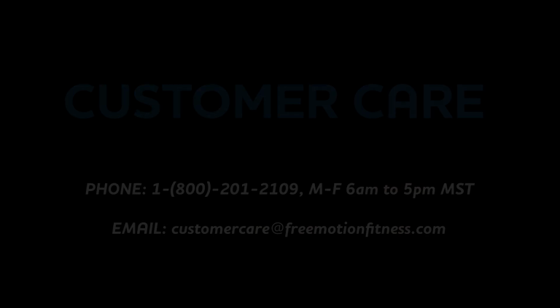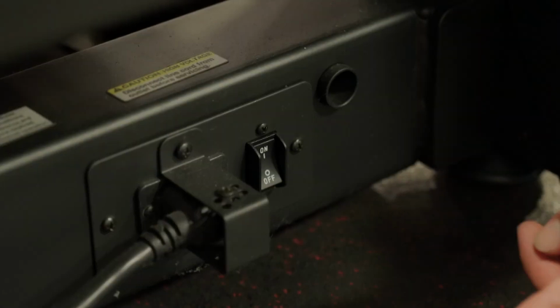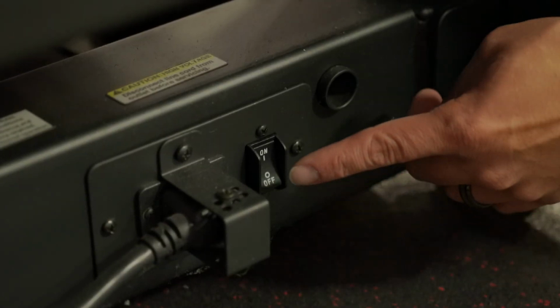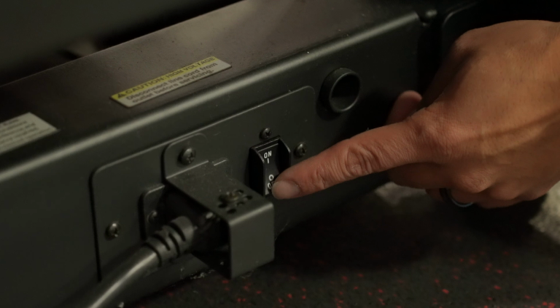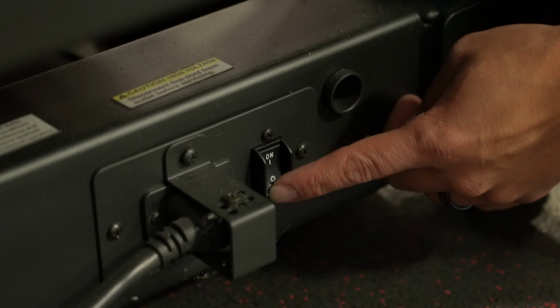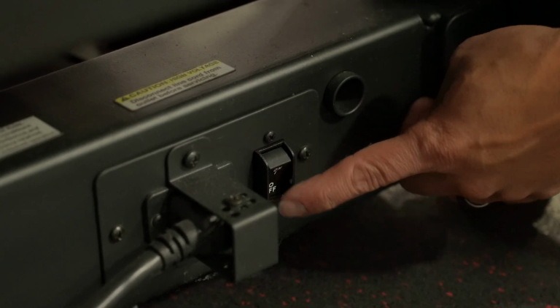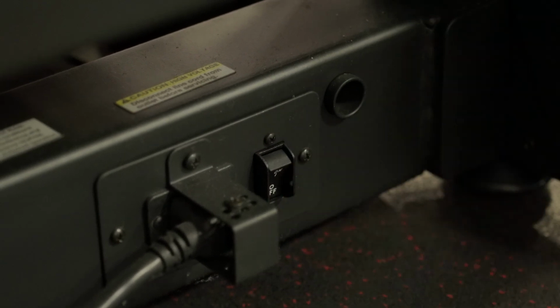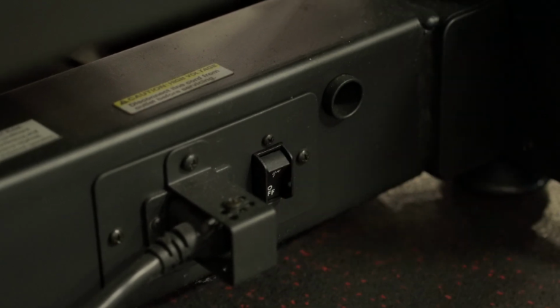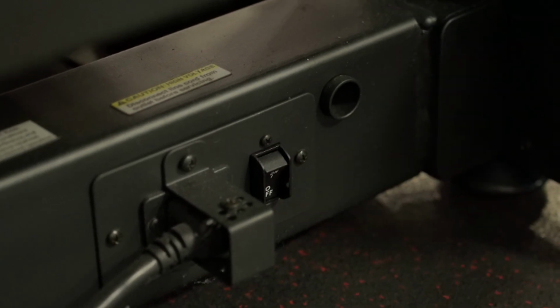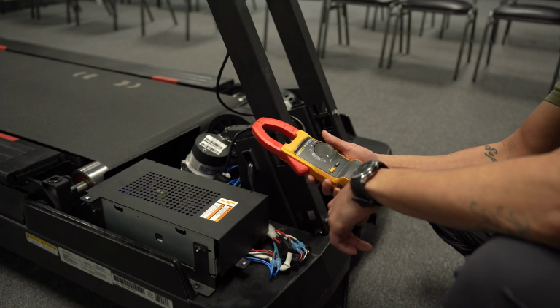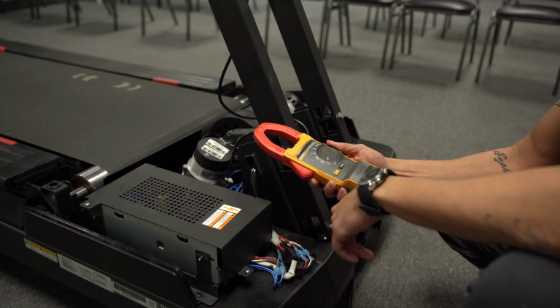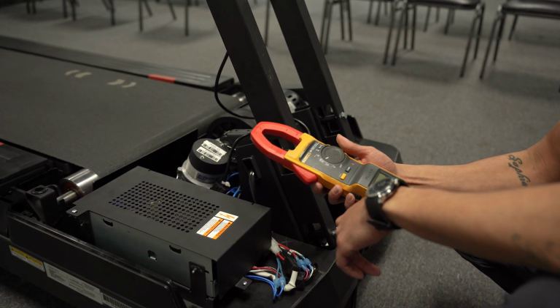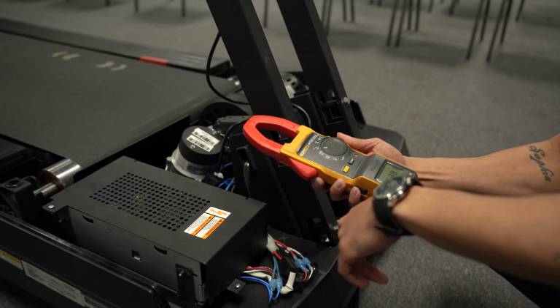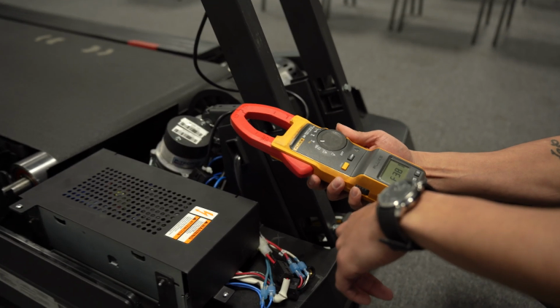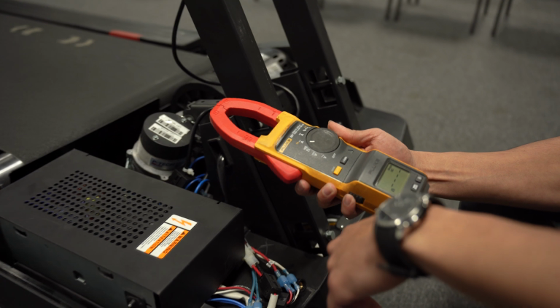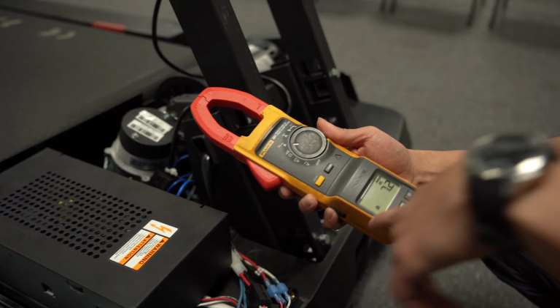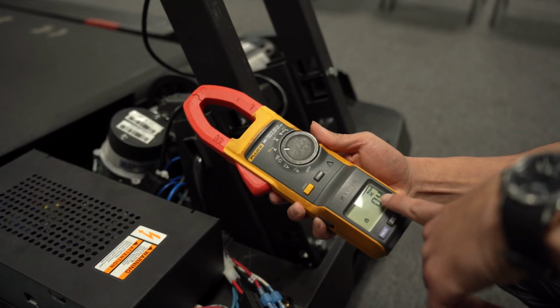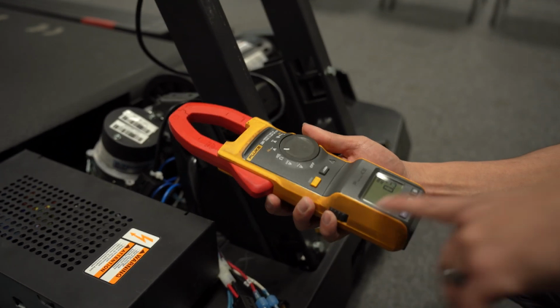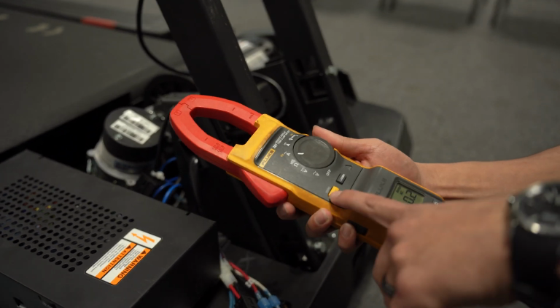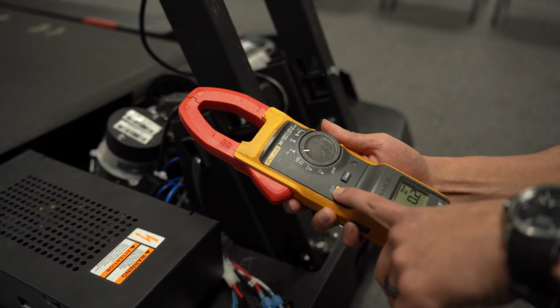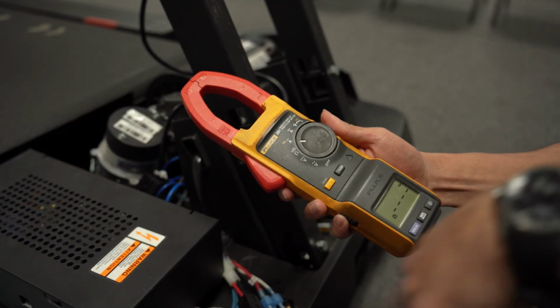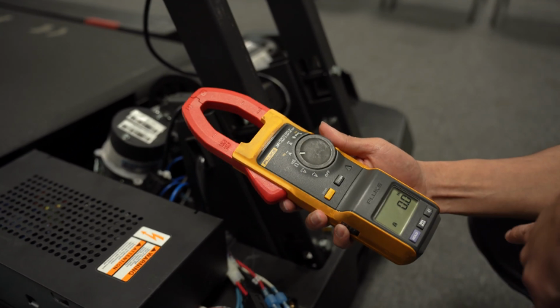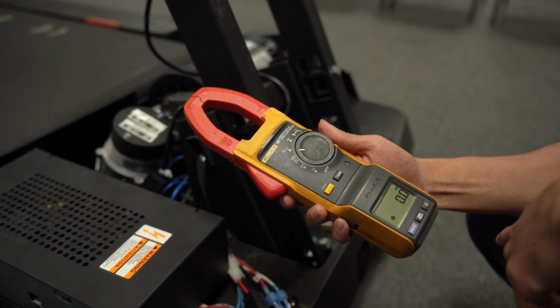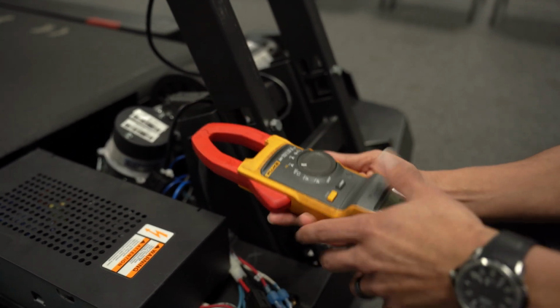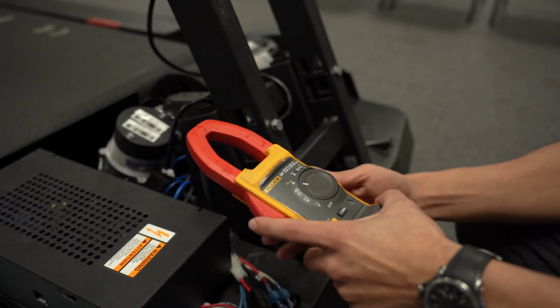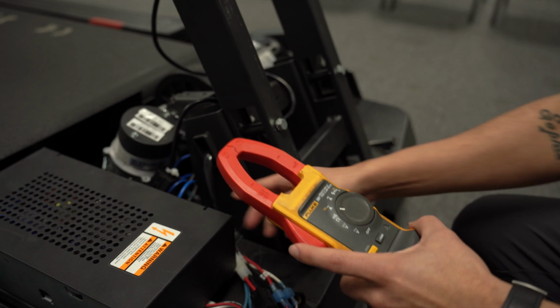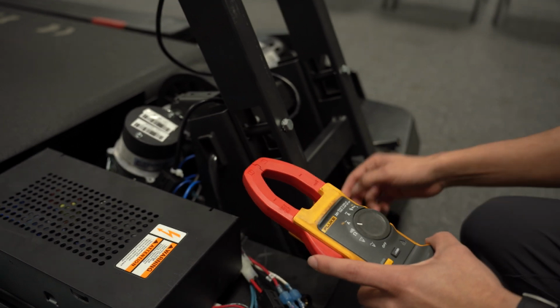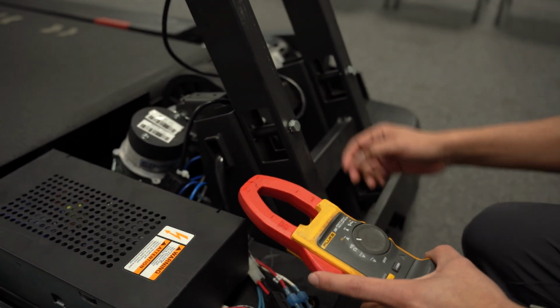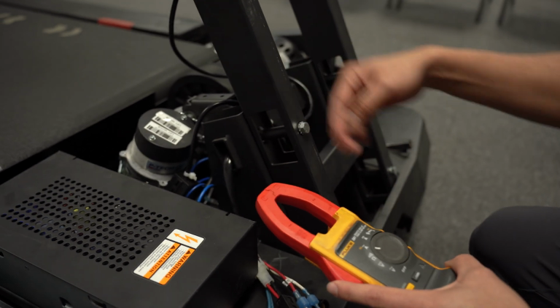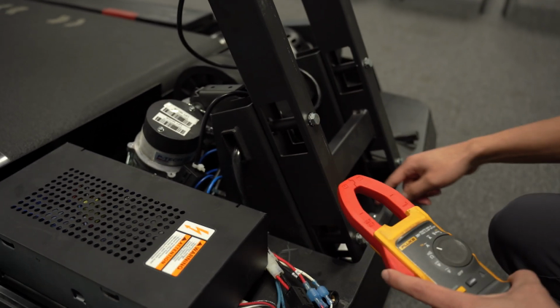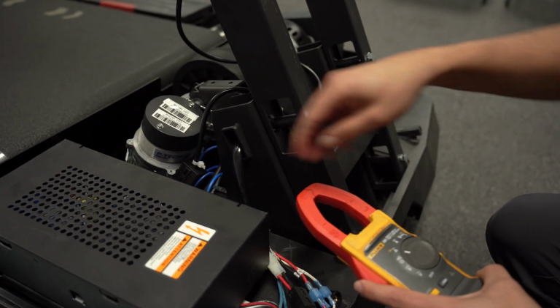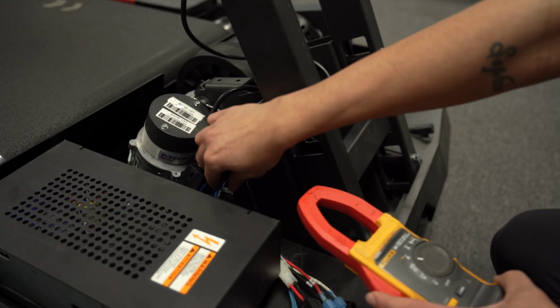To begin, ensure the machine is powered off. Next, turn on your clamp meter. With the meter zeroed out and set to the AC Amps setting, put the clamp around the main power wire into the controller.